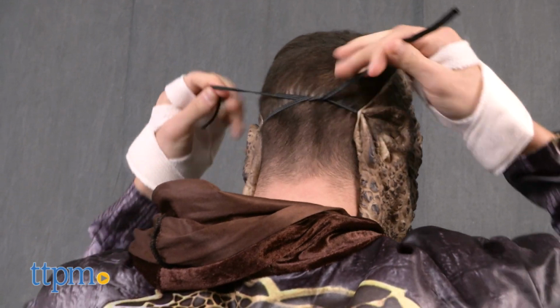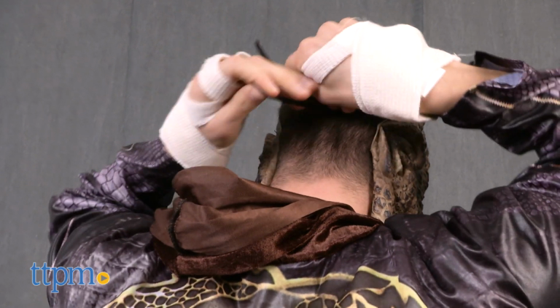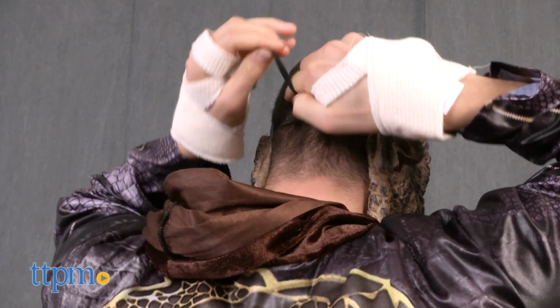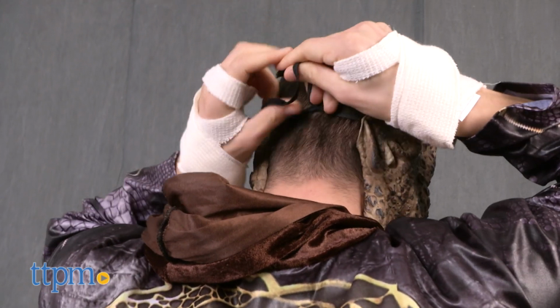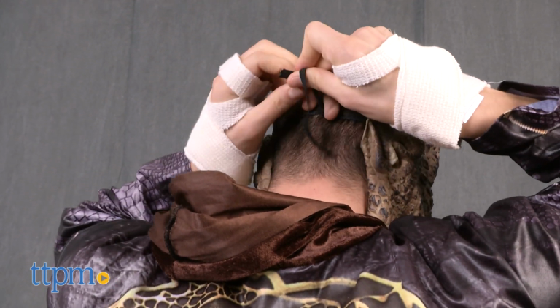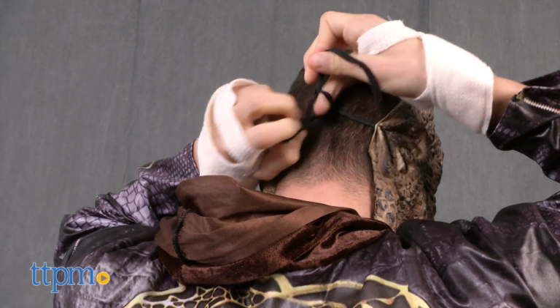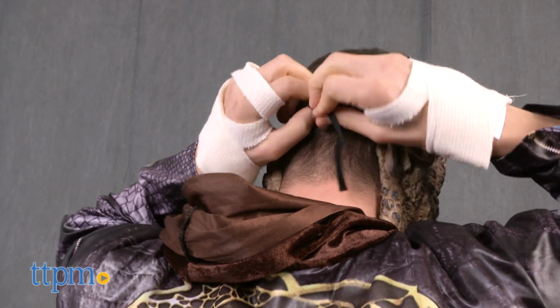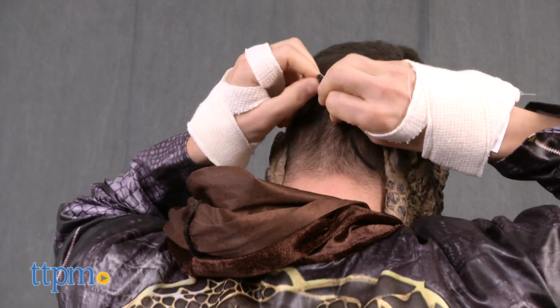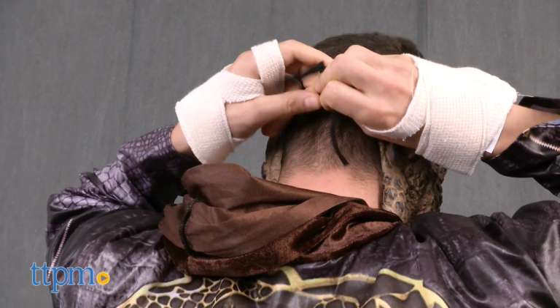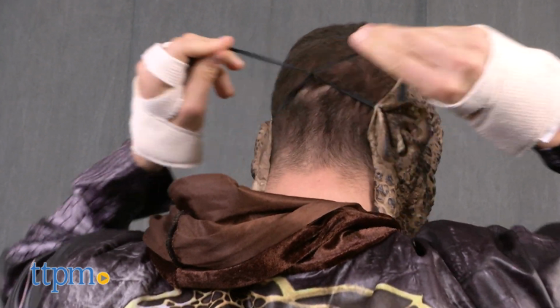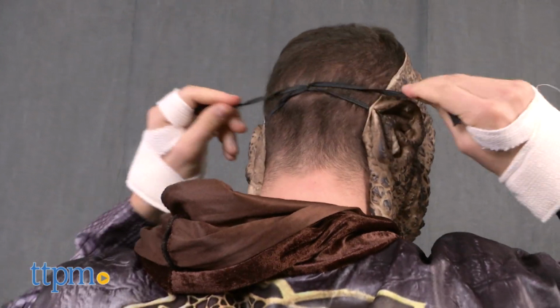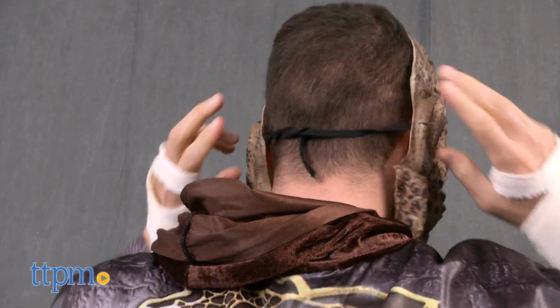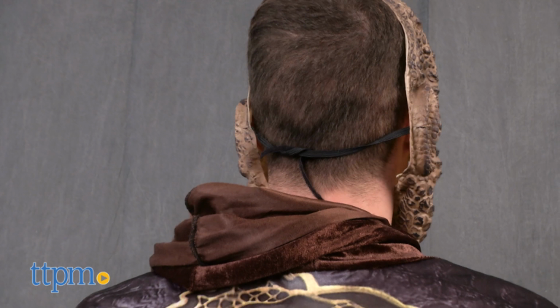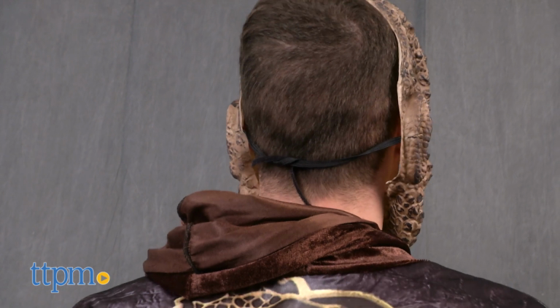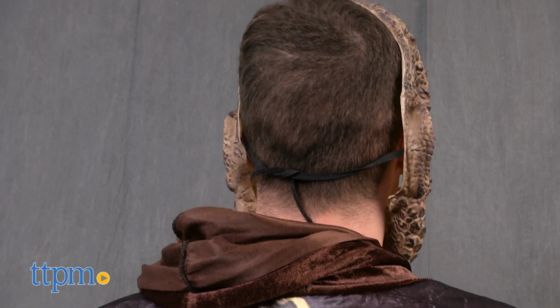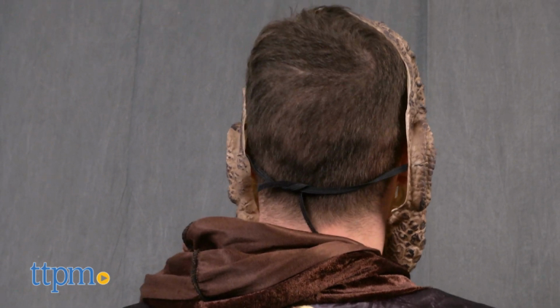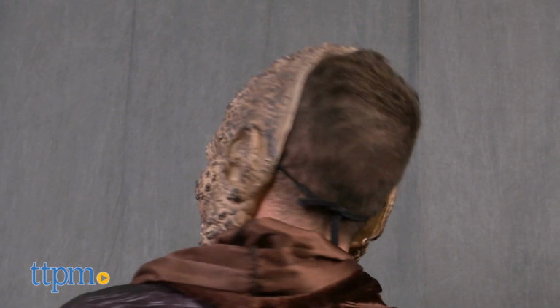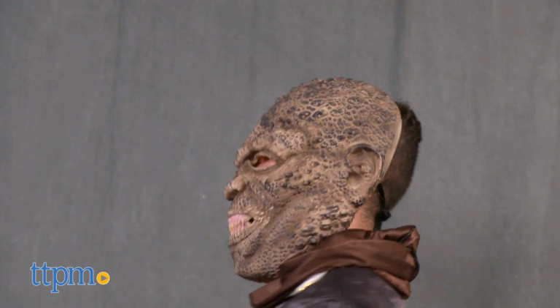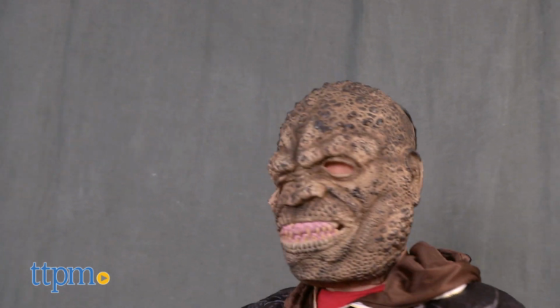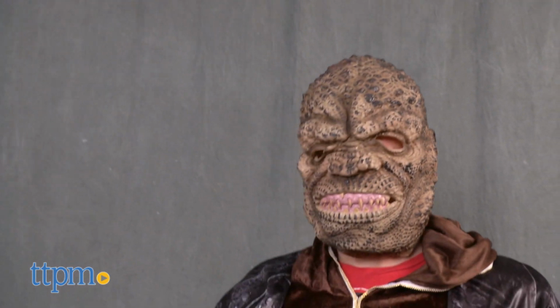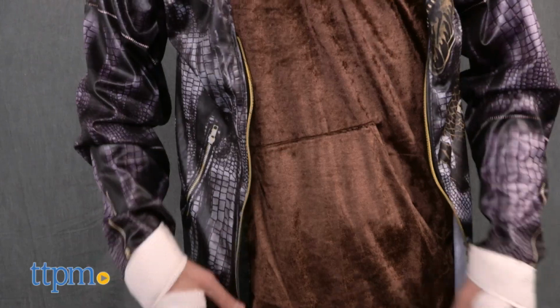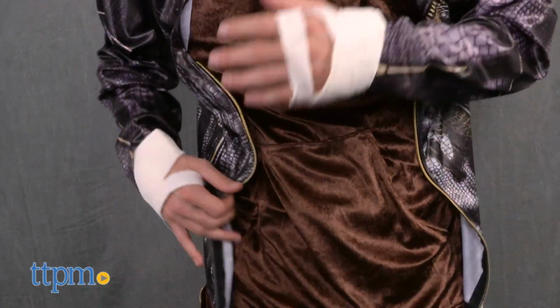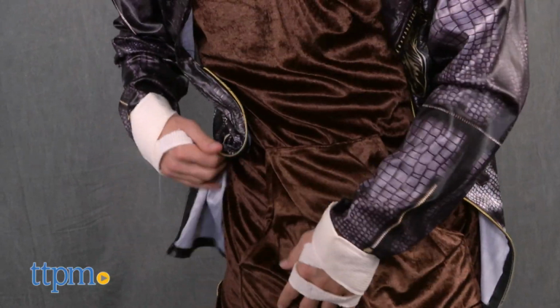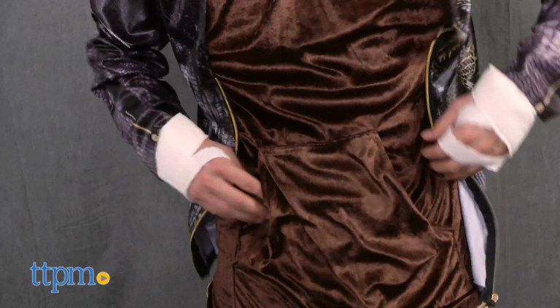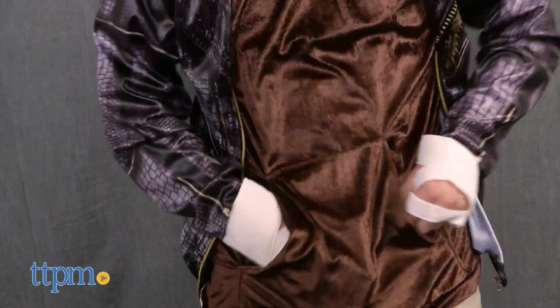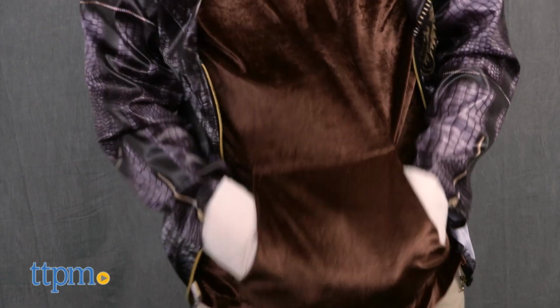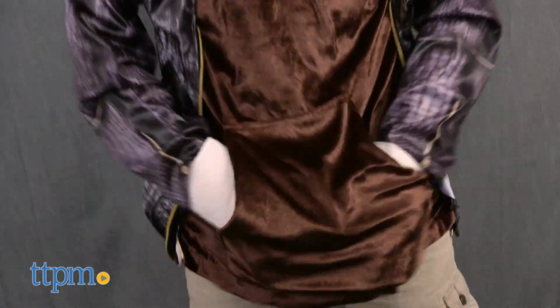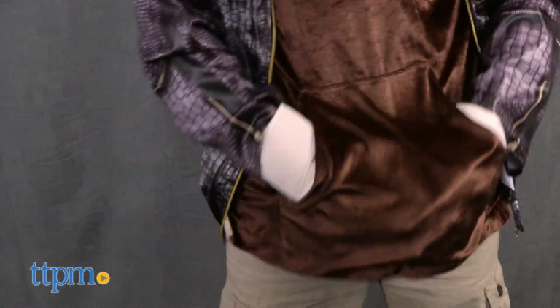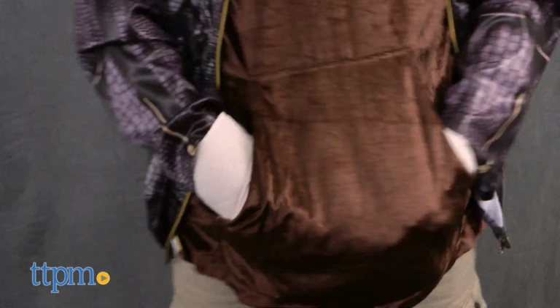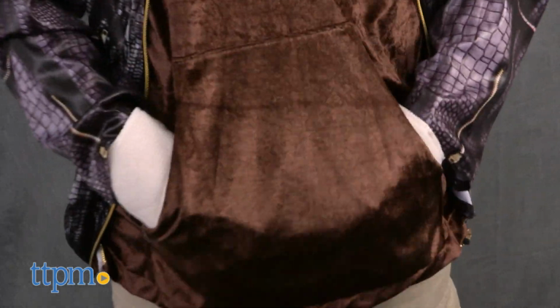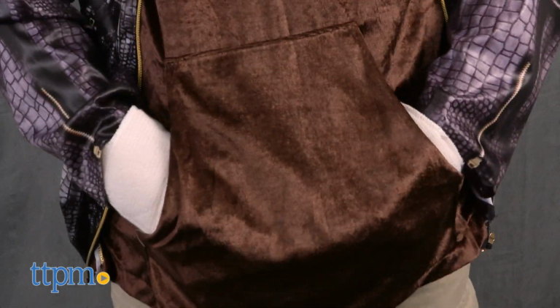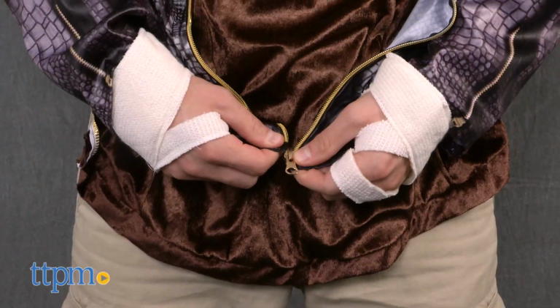This costume comes in three sizes: Adult Medium, Standard Adult, and Extra Large. There's also a plus size version with some subtle differences from this one. Rubies.com has a size chart that helps you figure out what size is best for you.